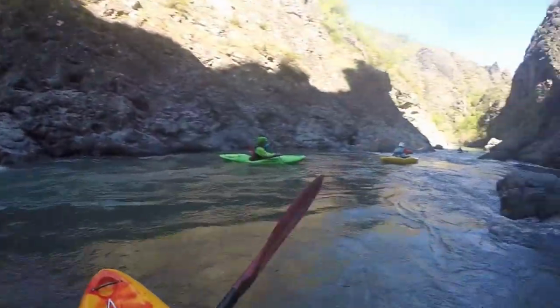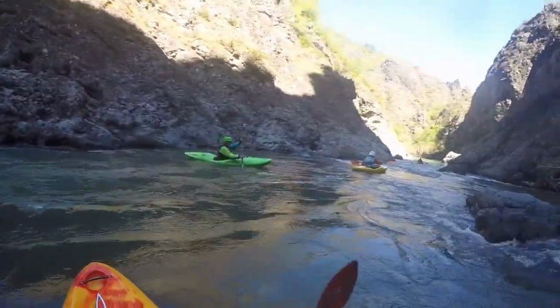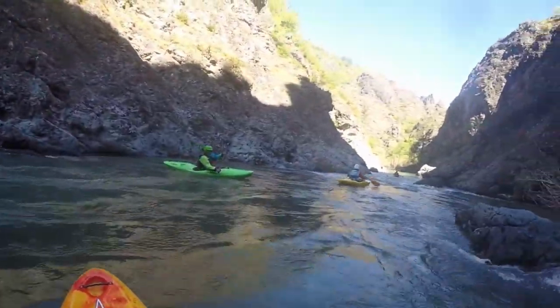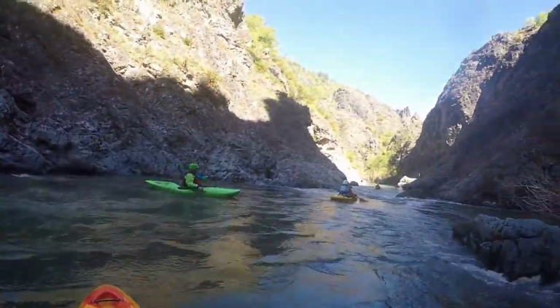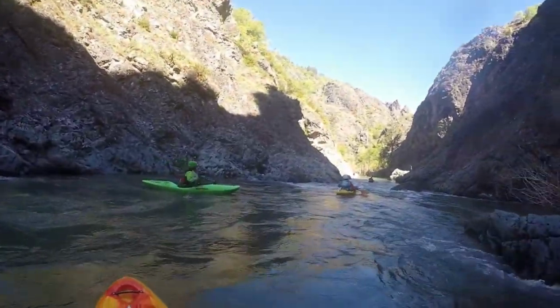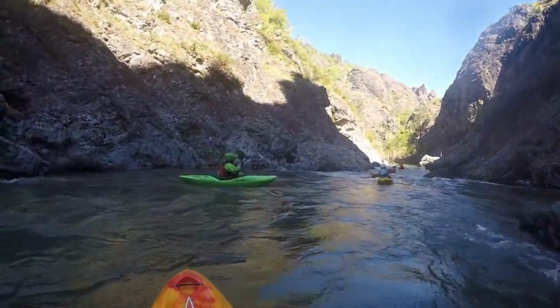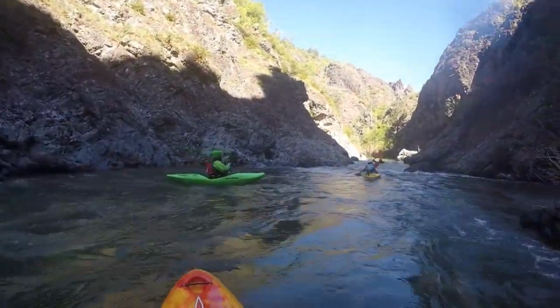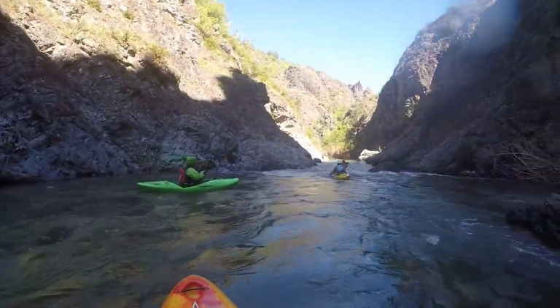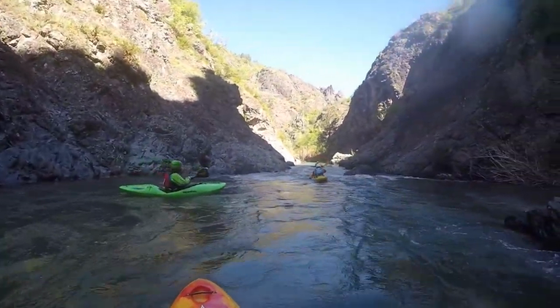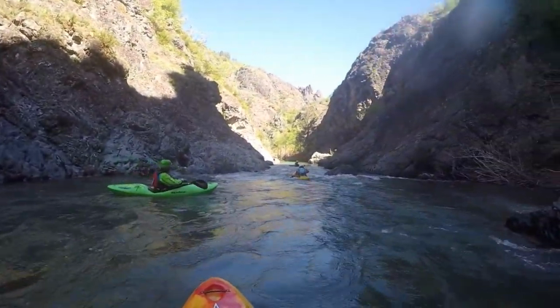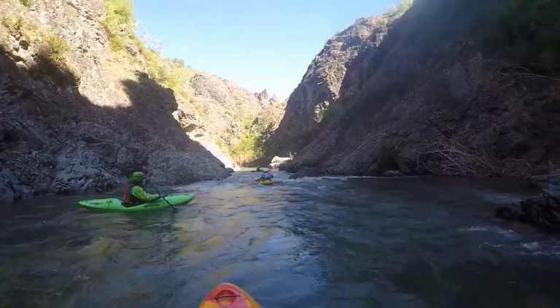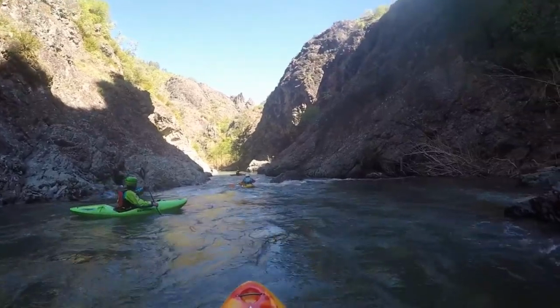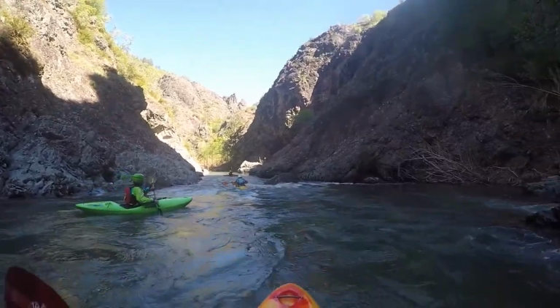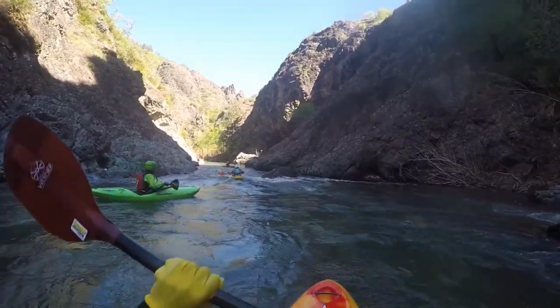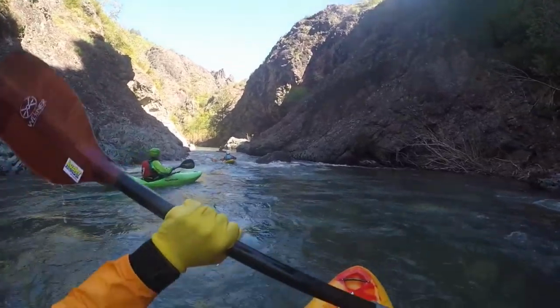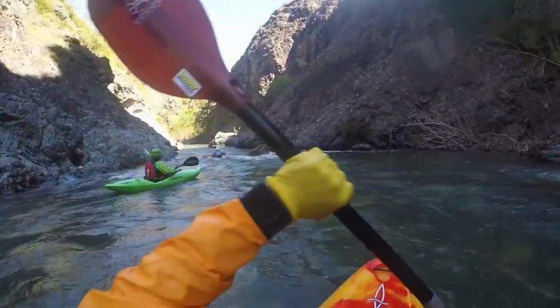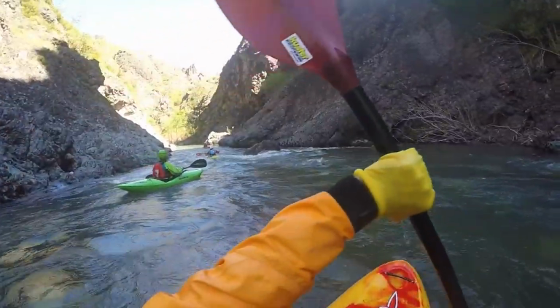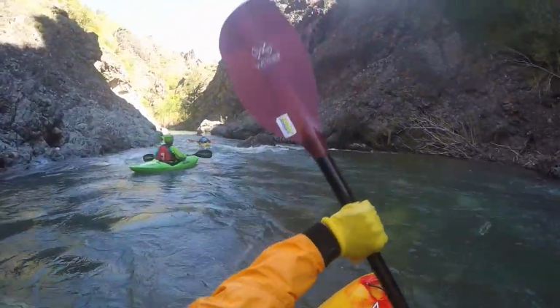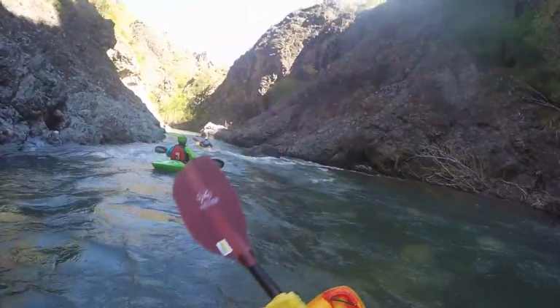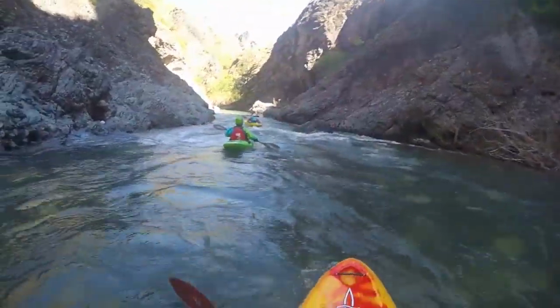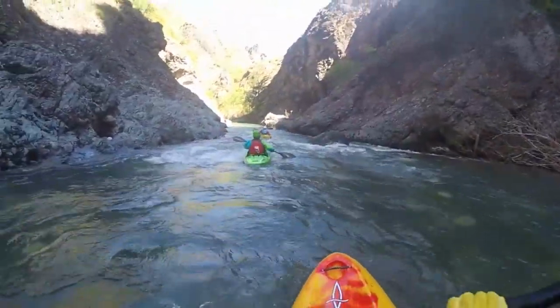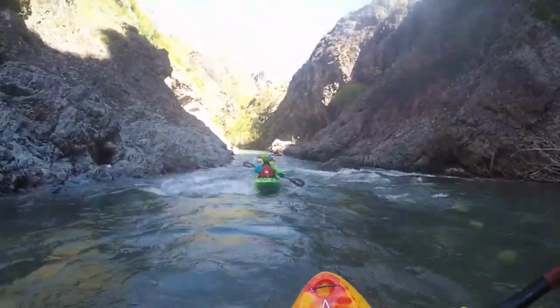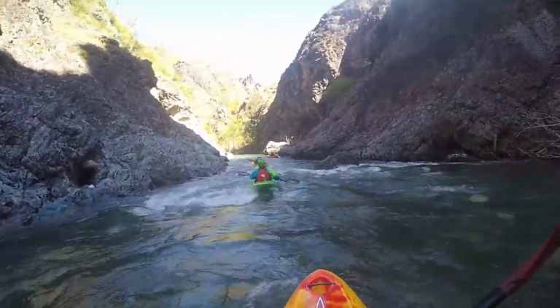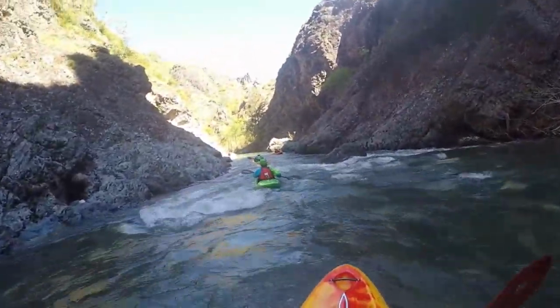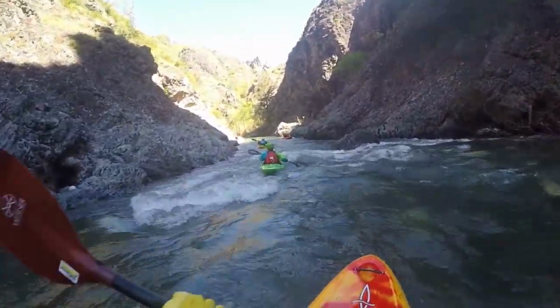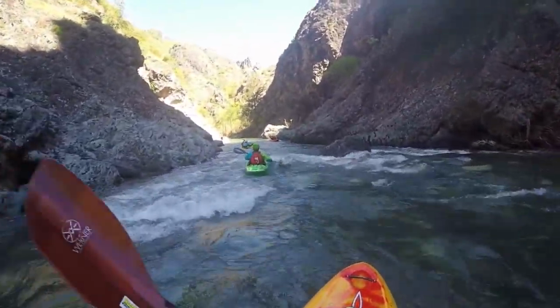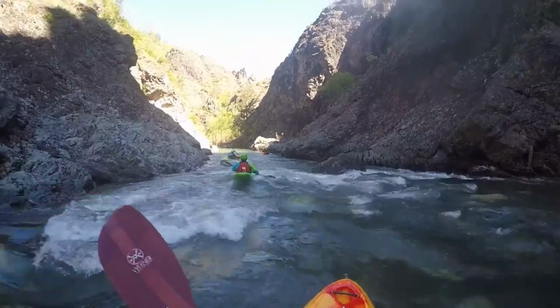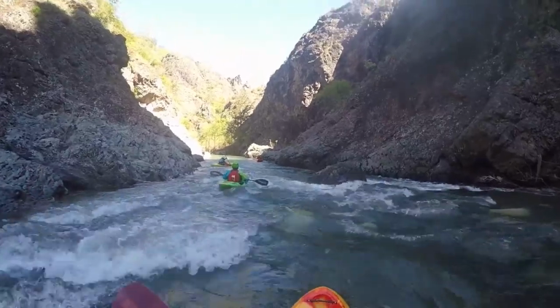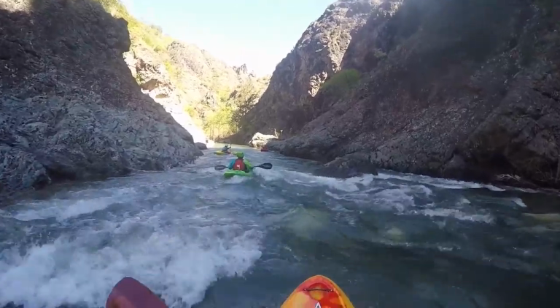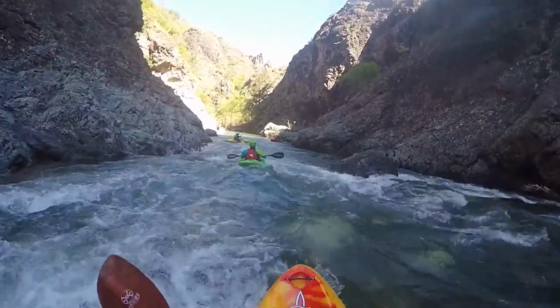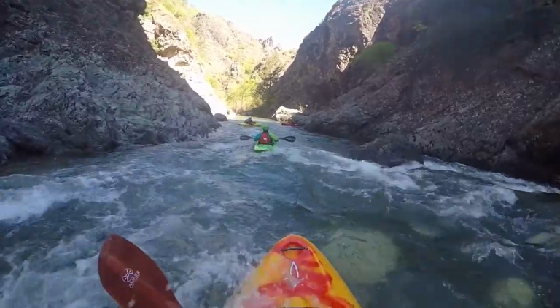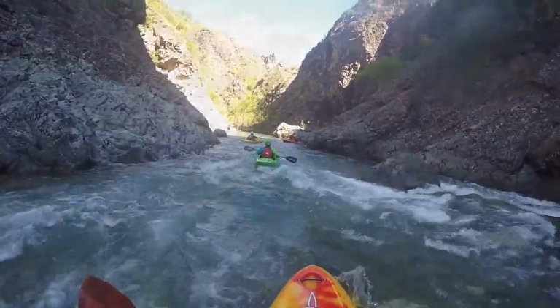This river holds continuous white water in the fourth grade in an exceptionally beautiful landscape. Take the time to enjoy the beauty as well as the exciting water features.